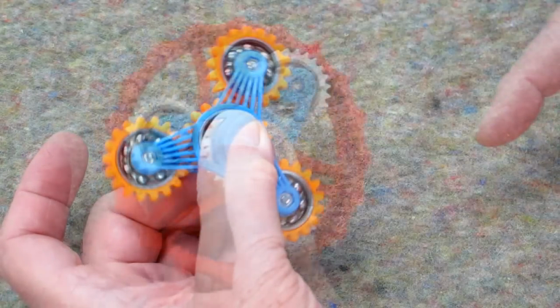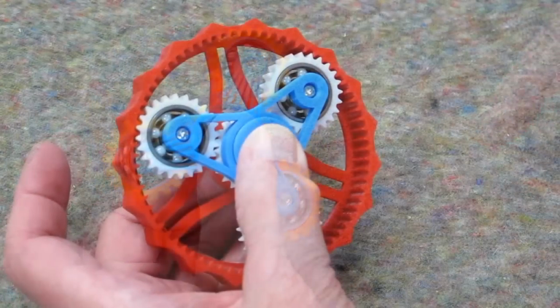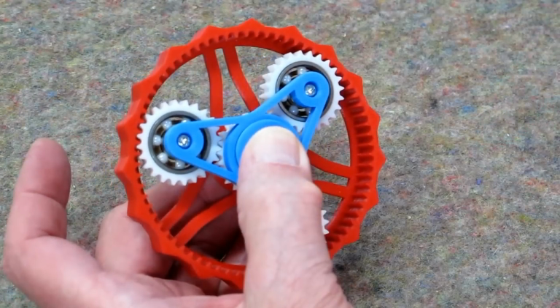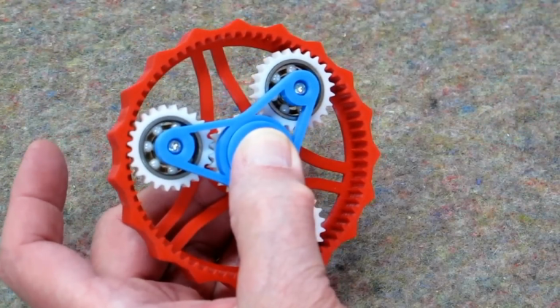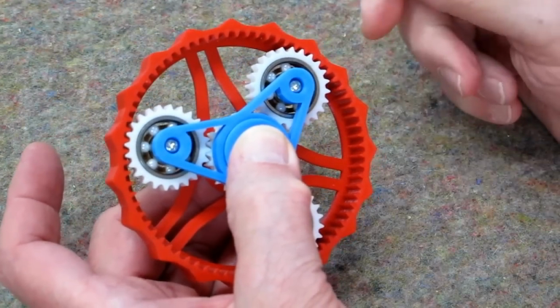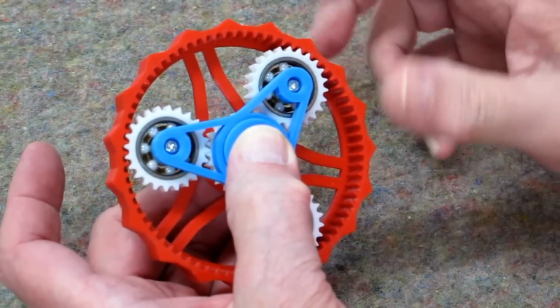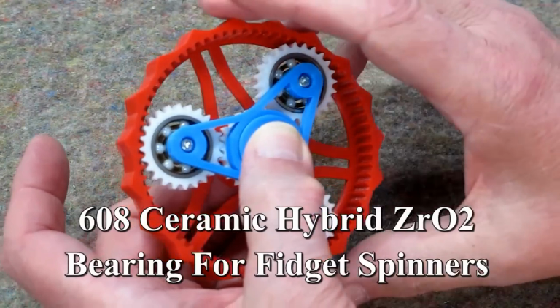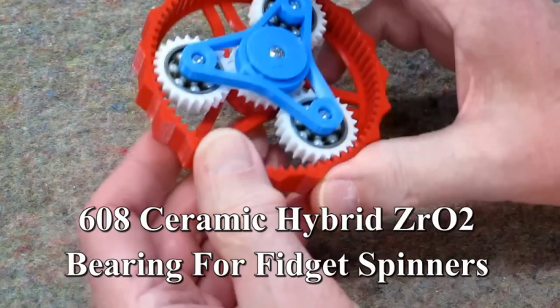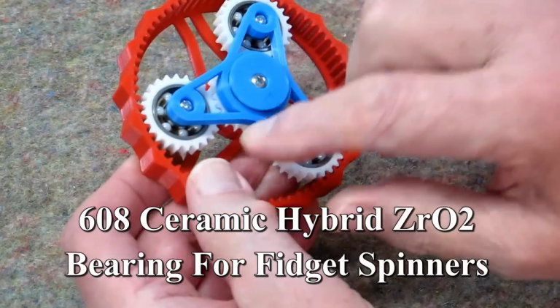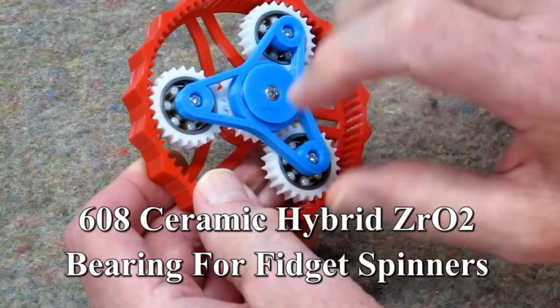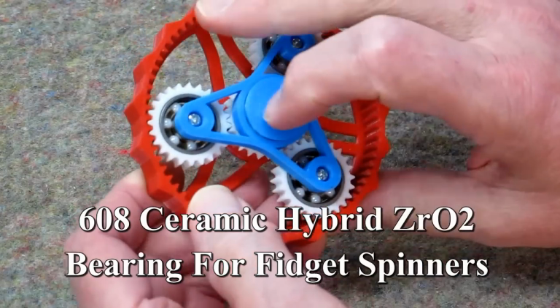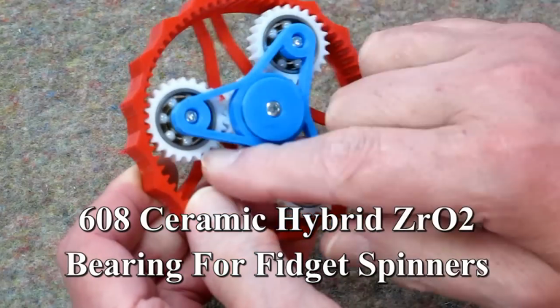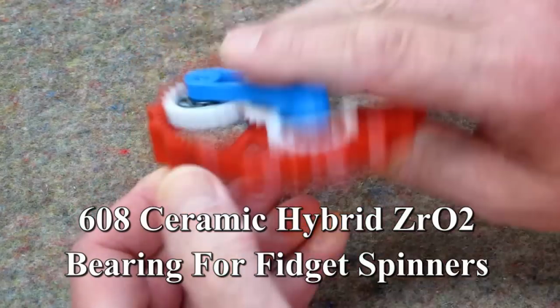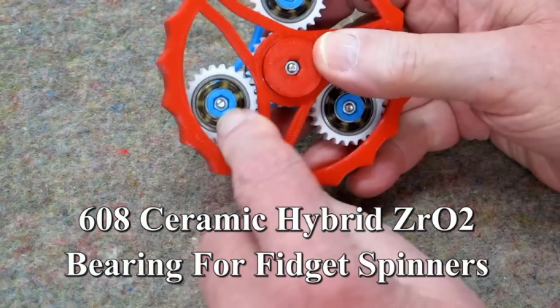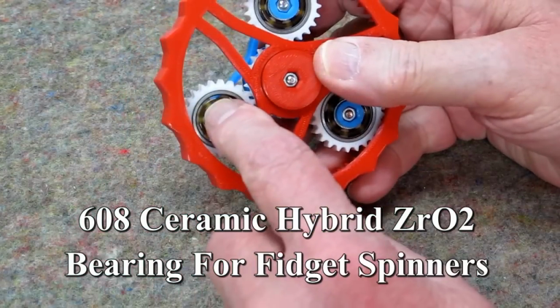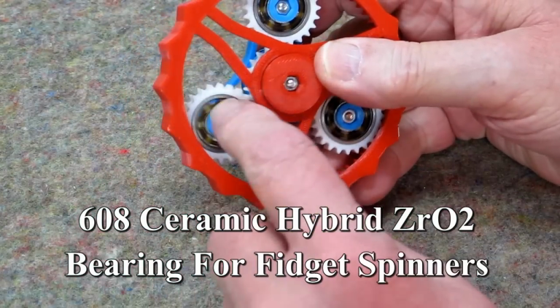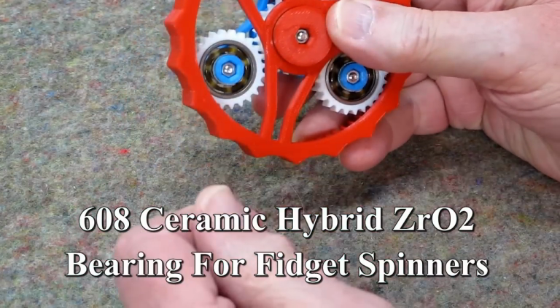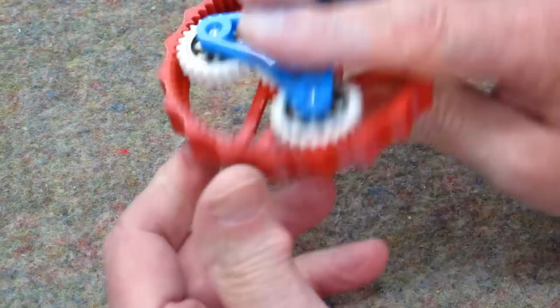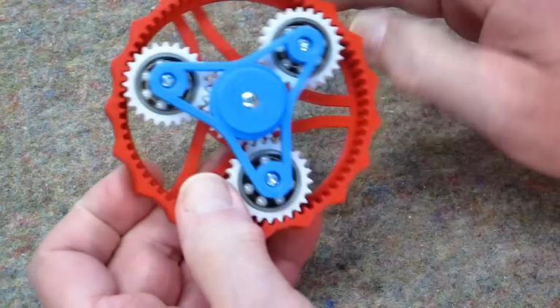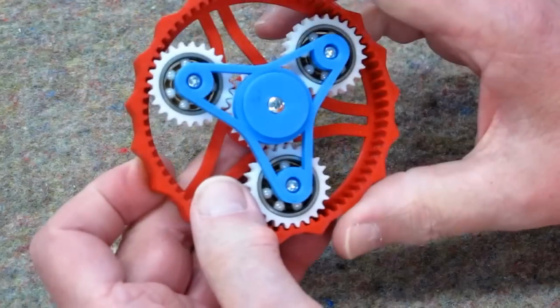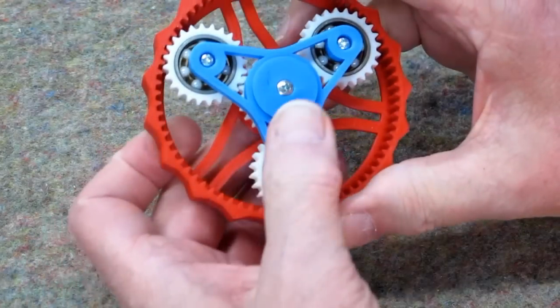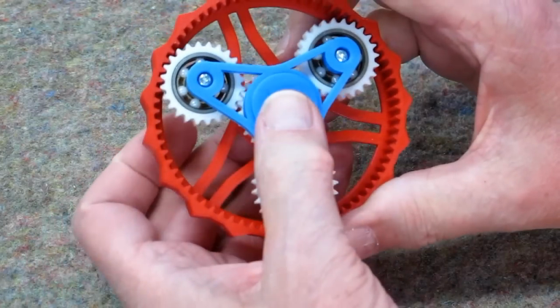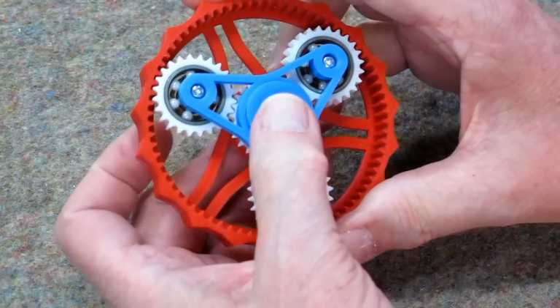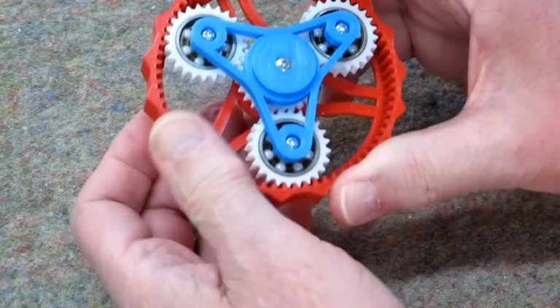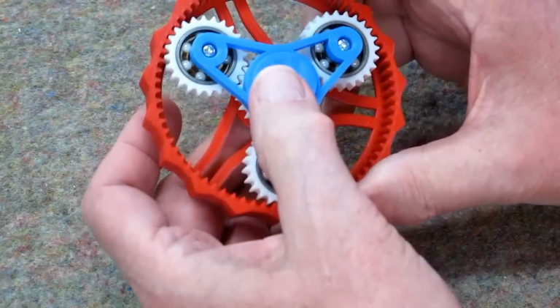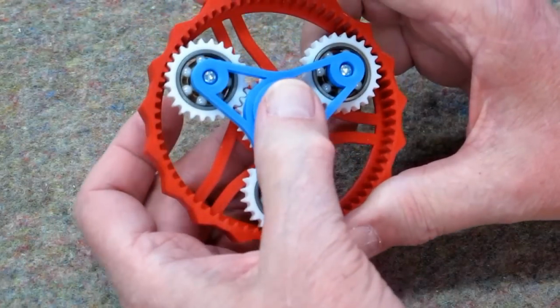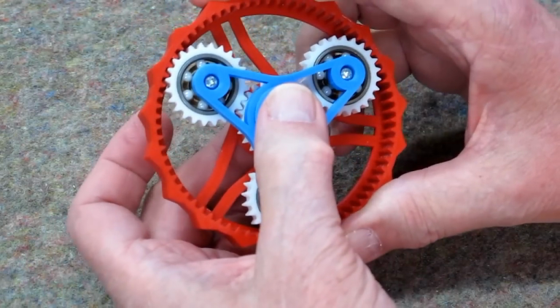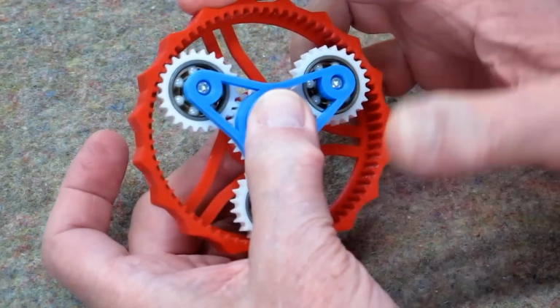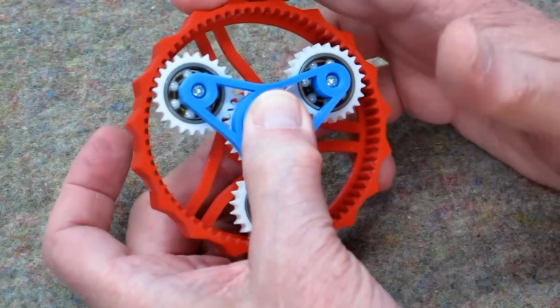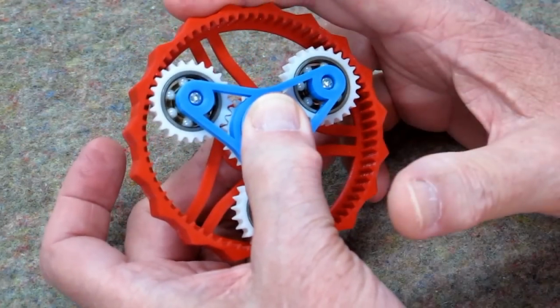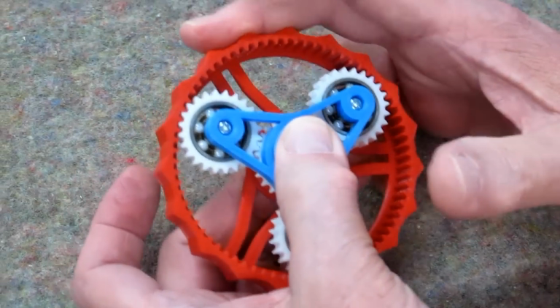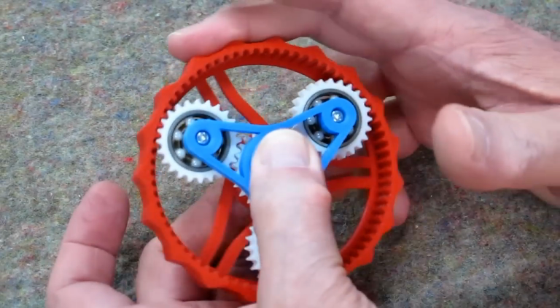For a dollar or so more, you can get ceramic bearings. They're open on one side and have a plastic spacer inserted from the back side. These require no oil, and these spin for a long time.